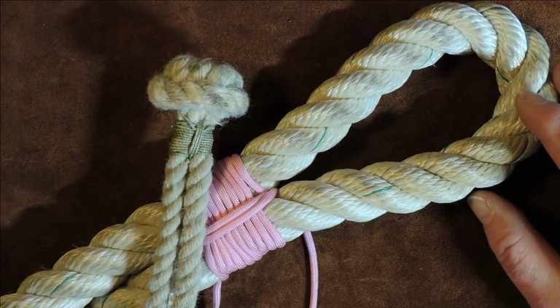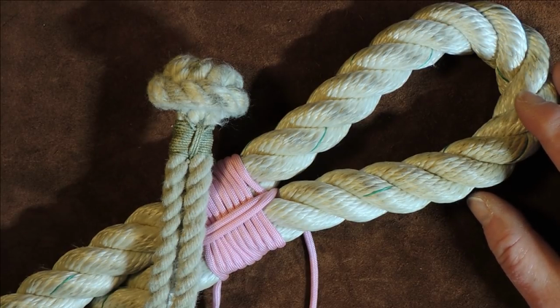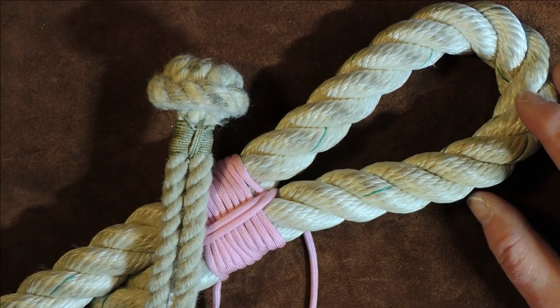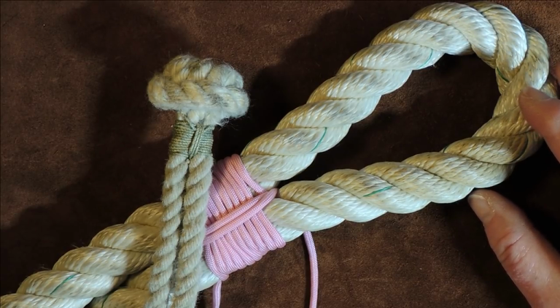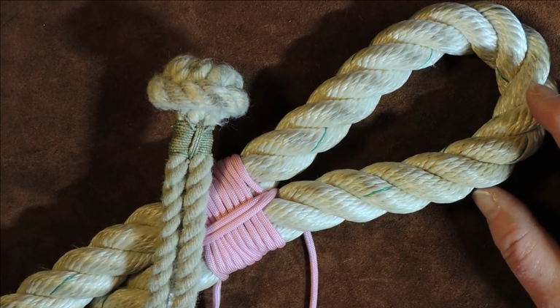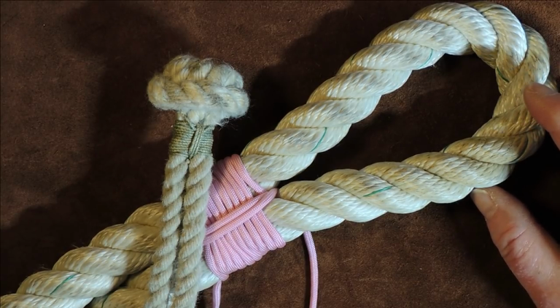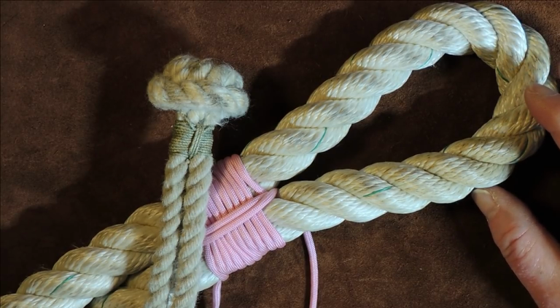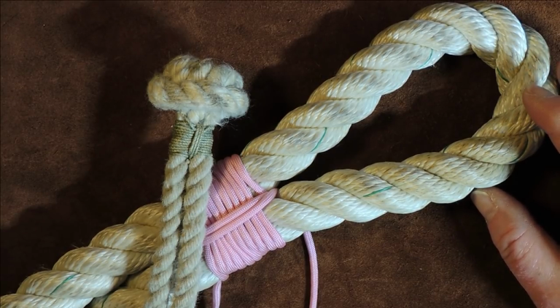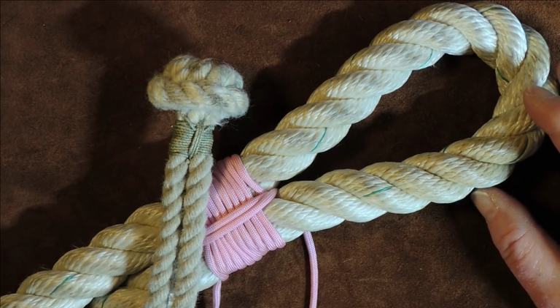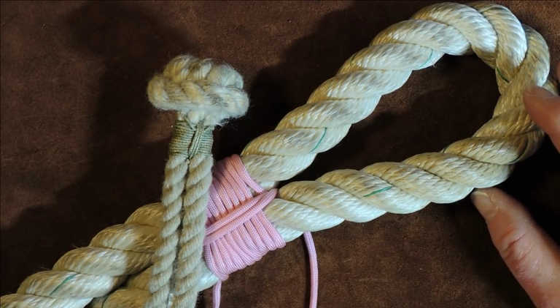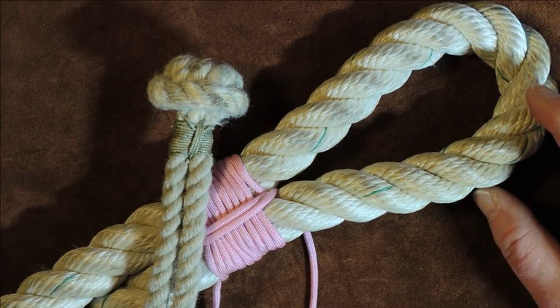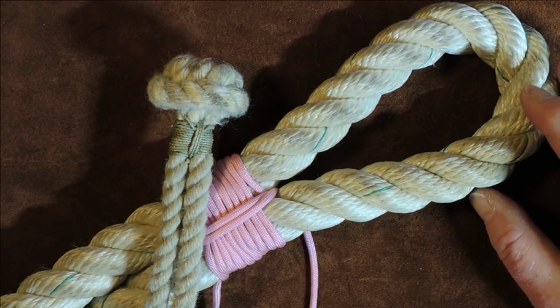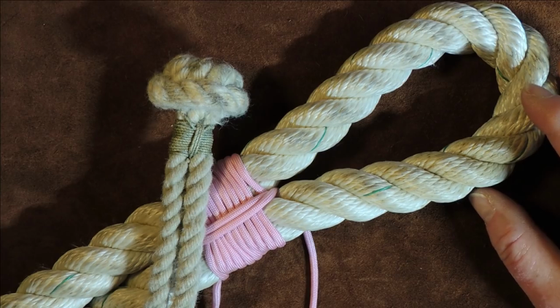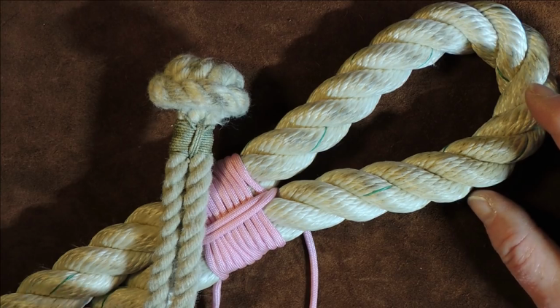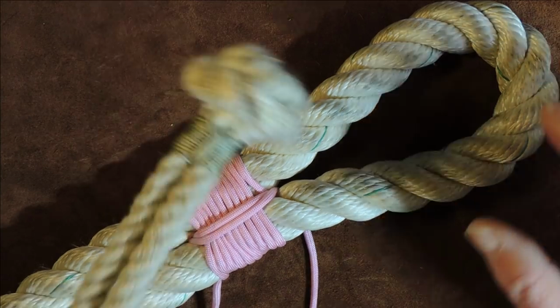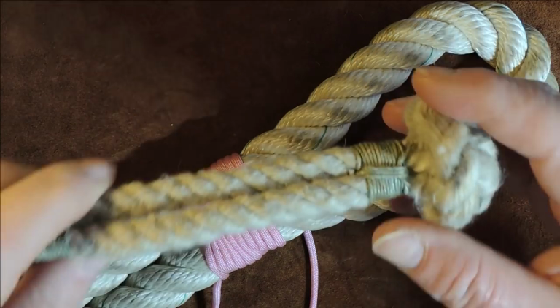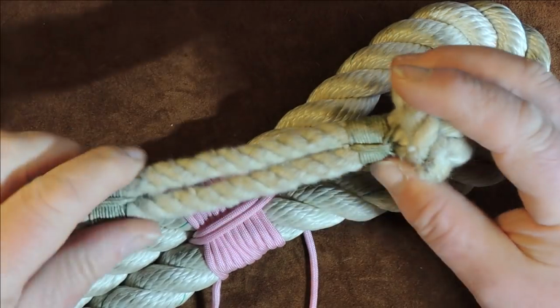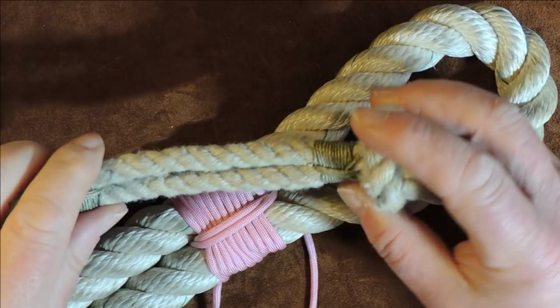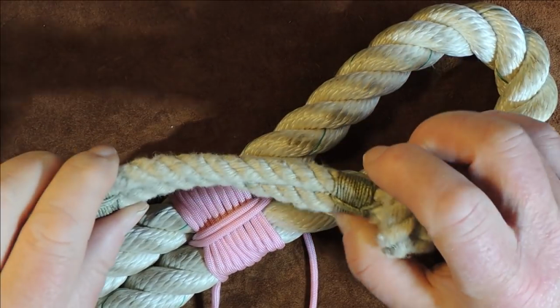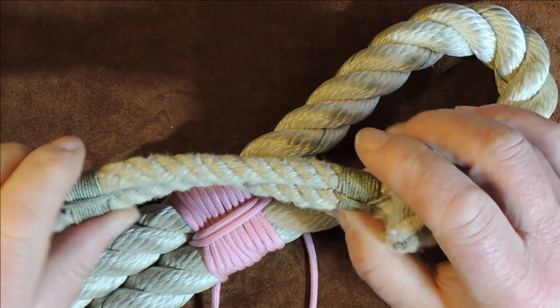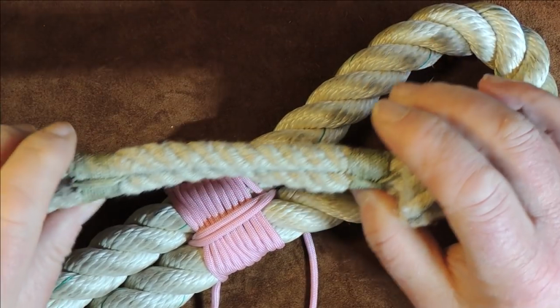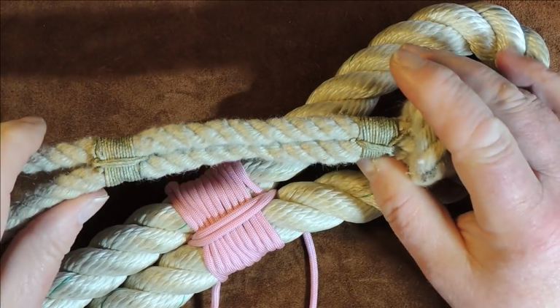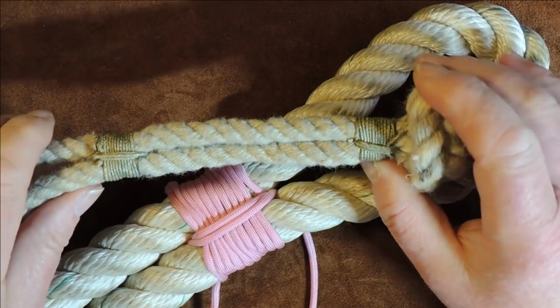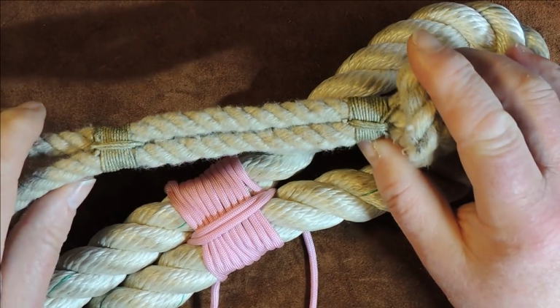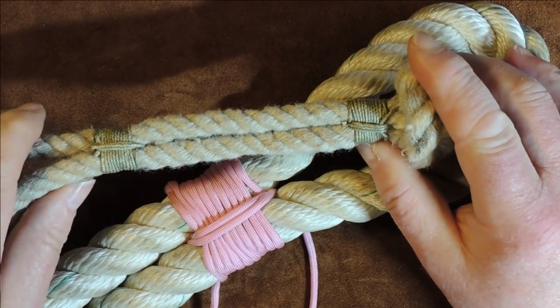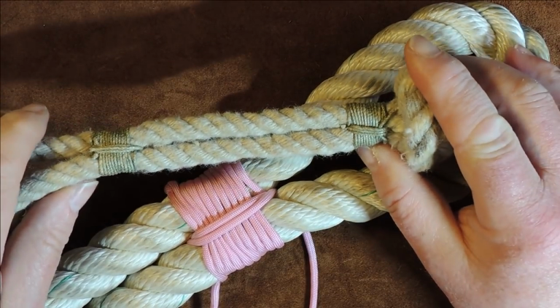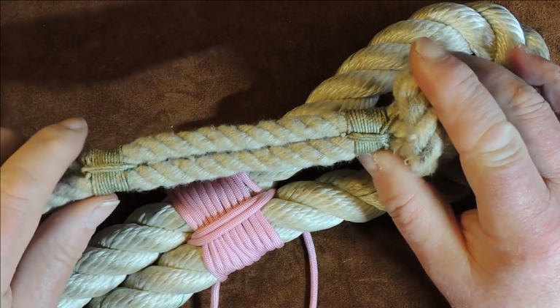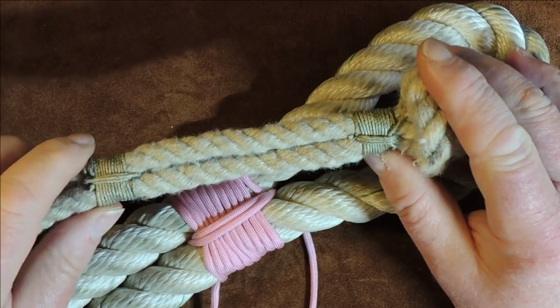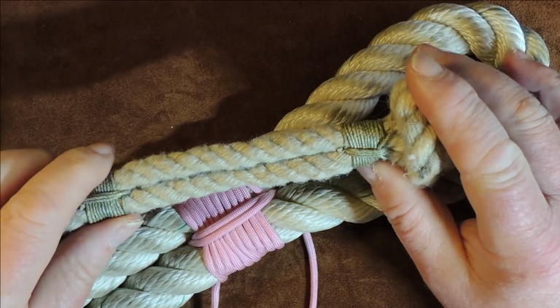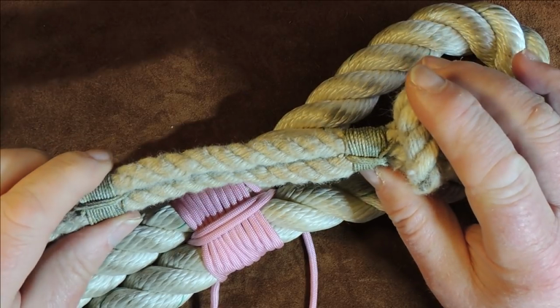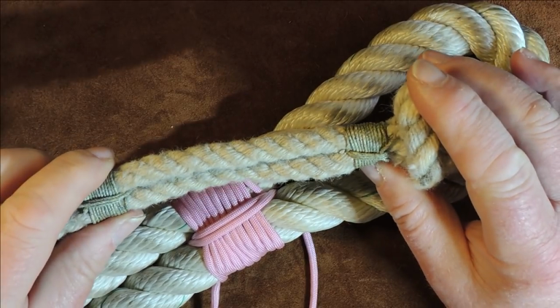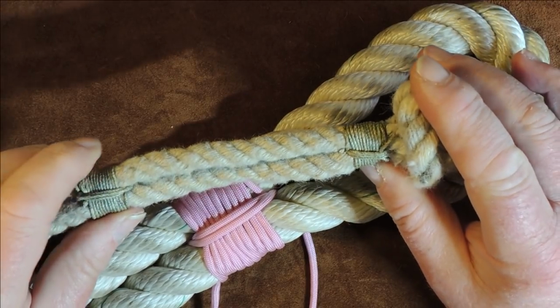Good morning. Hello everybody, welcome back. A little bit of a nautical knot today, hence we're abusing the buffer.